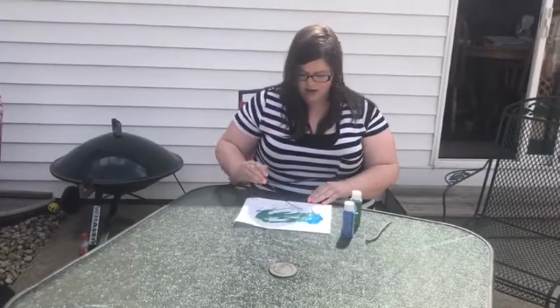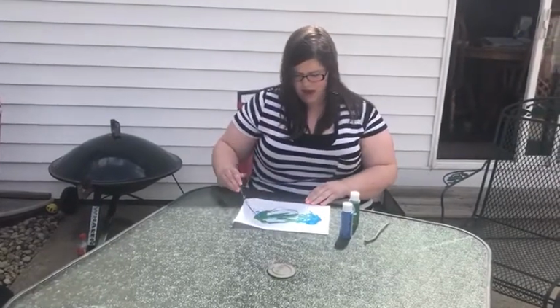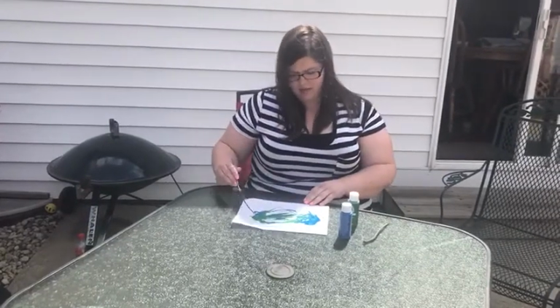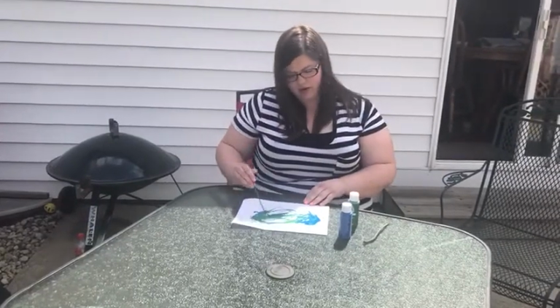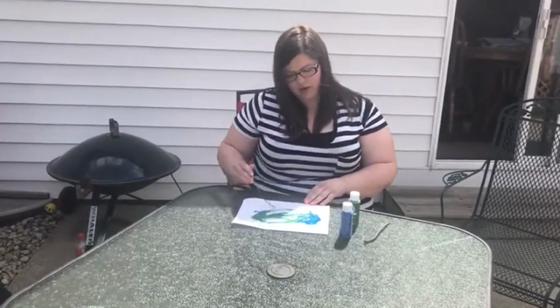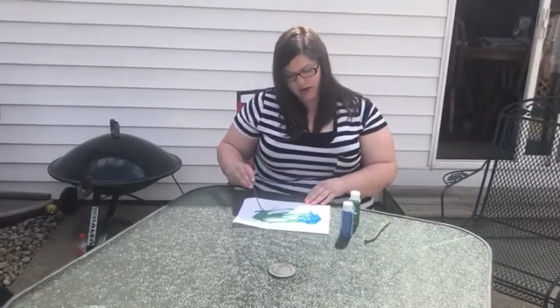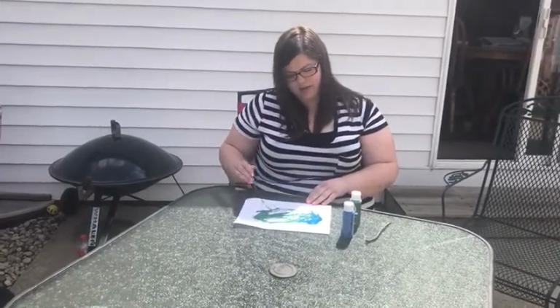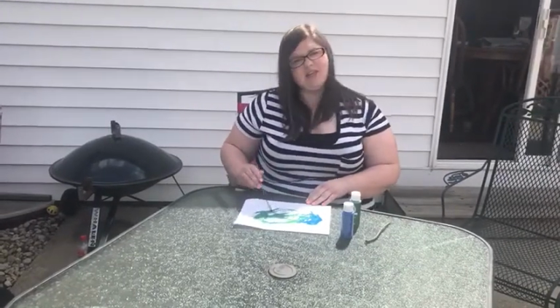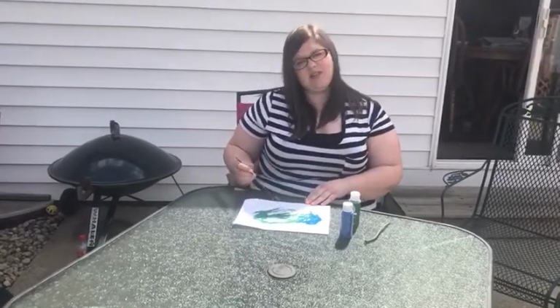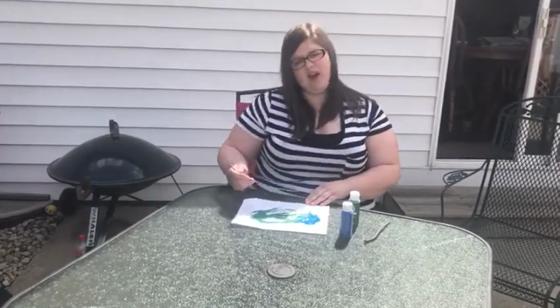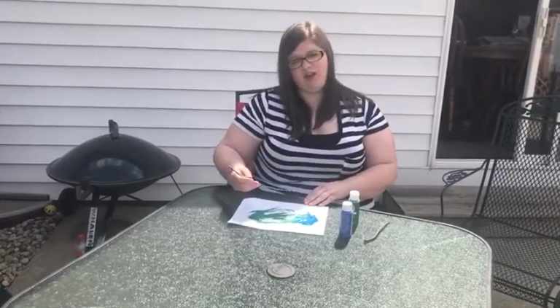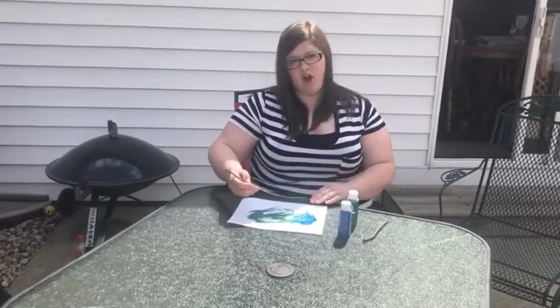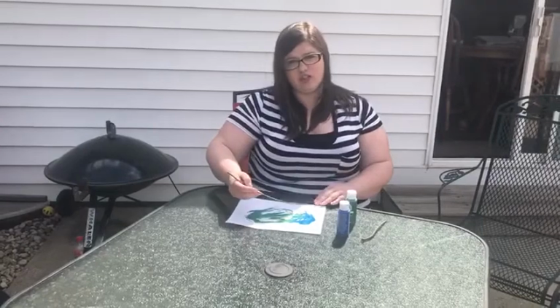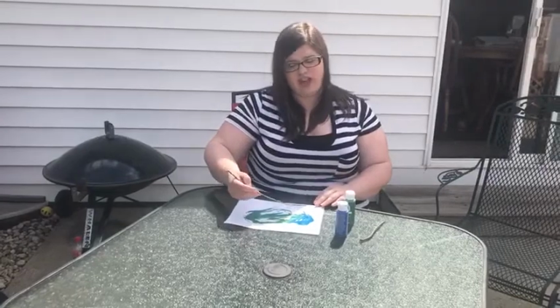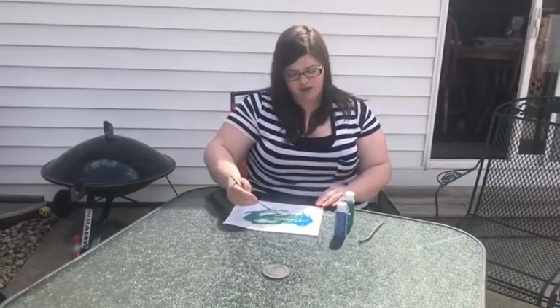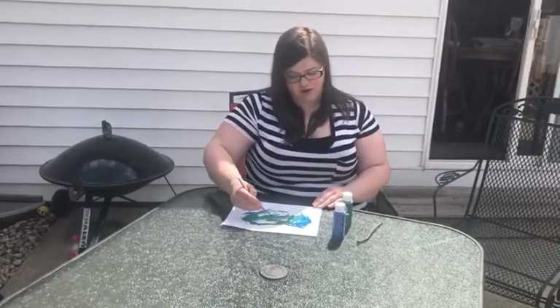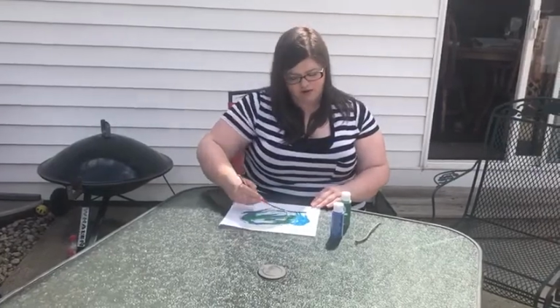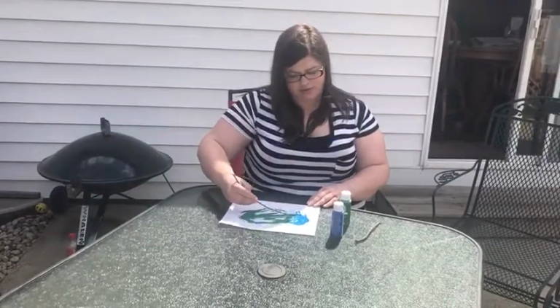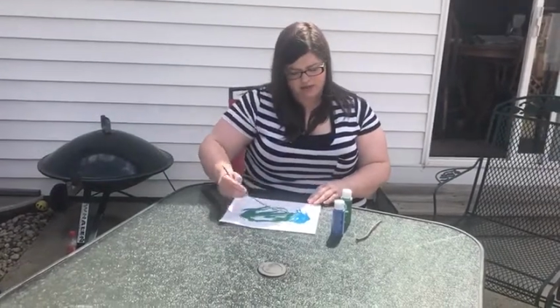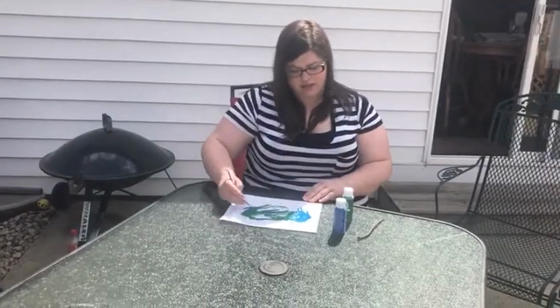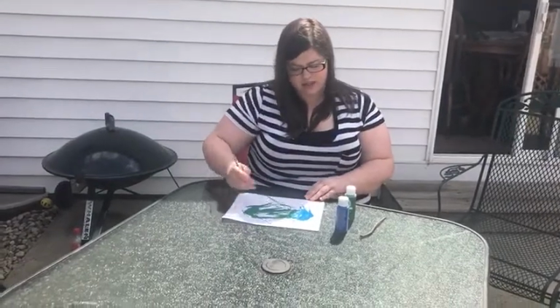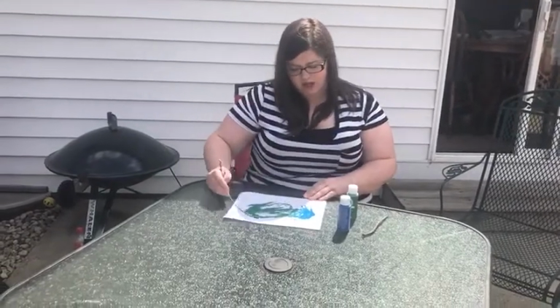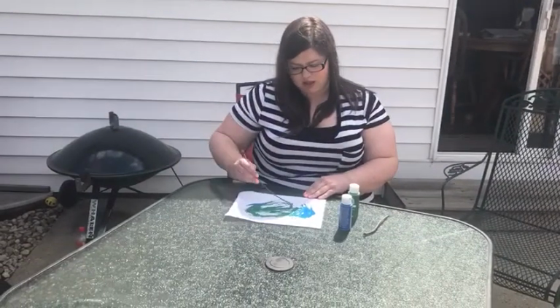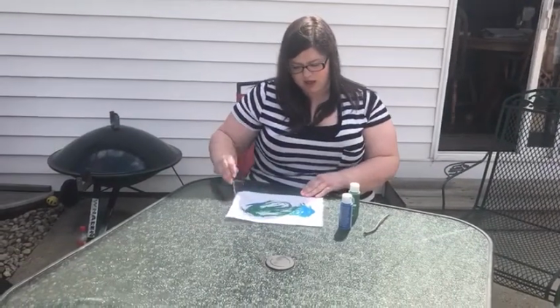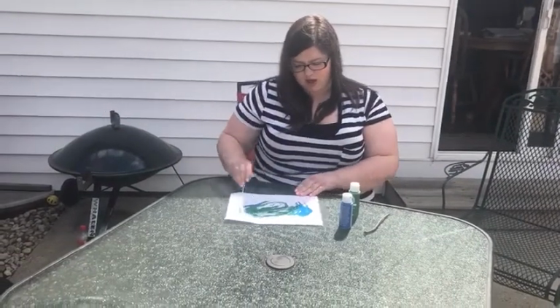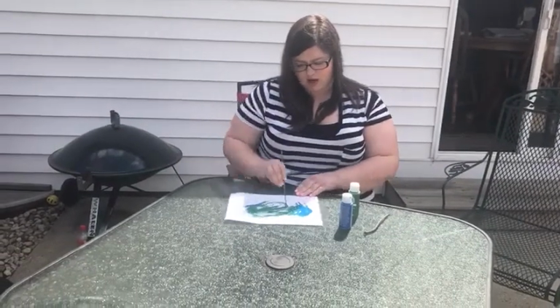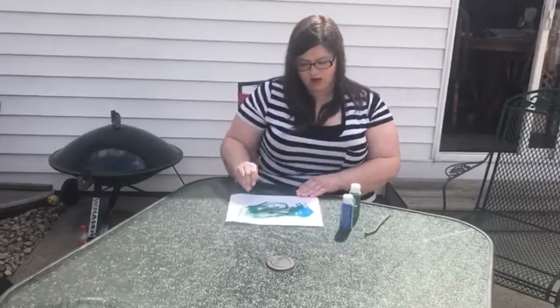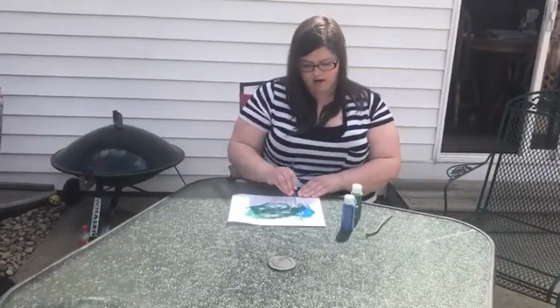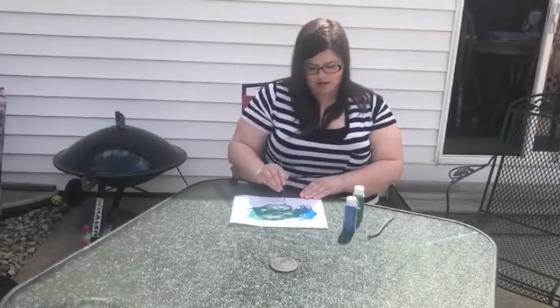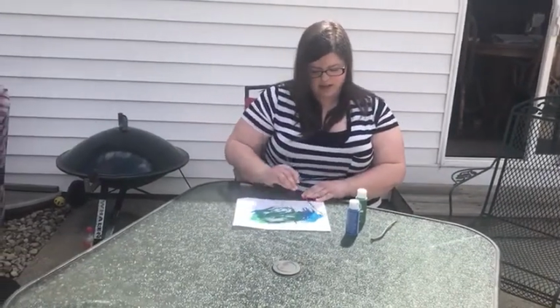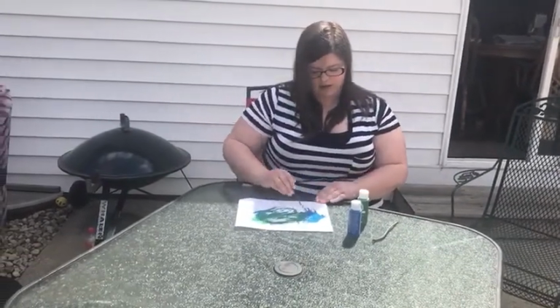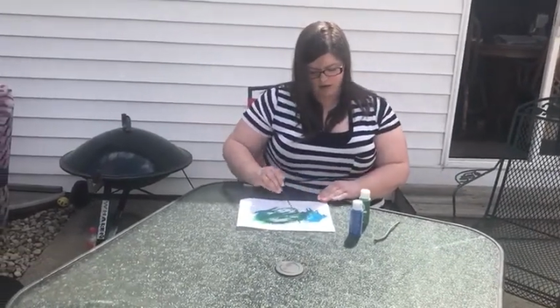The blue represents the color of the ocean on the Earth, and the green represents the color of the land on the Earth.